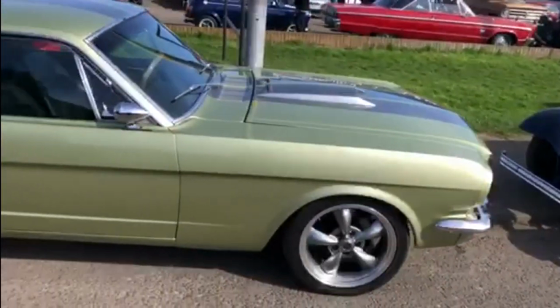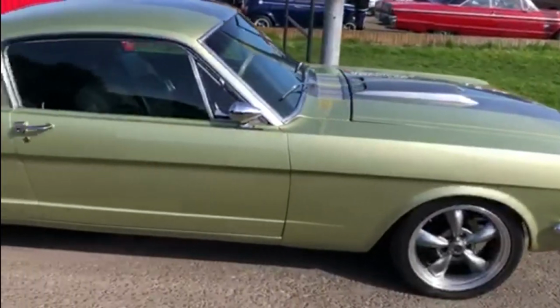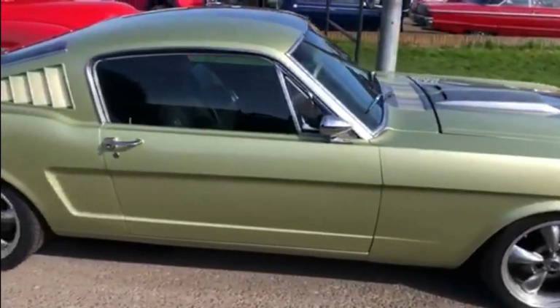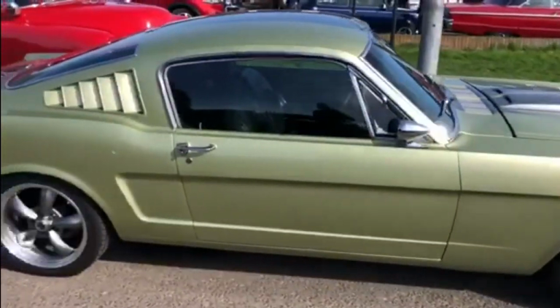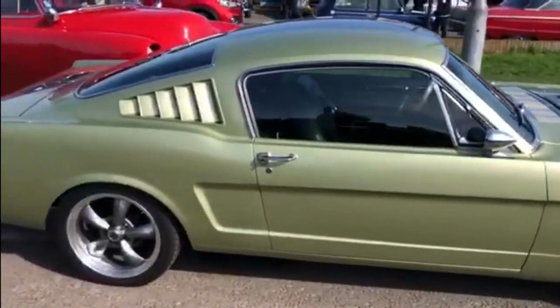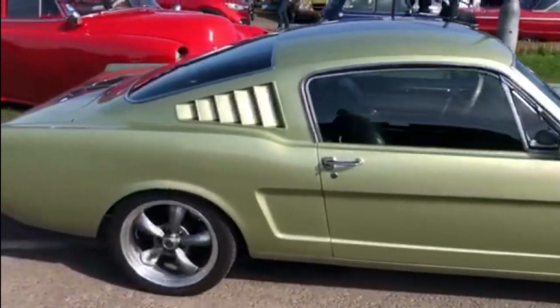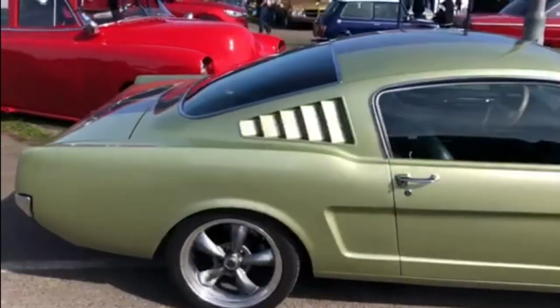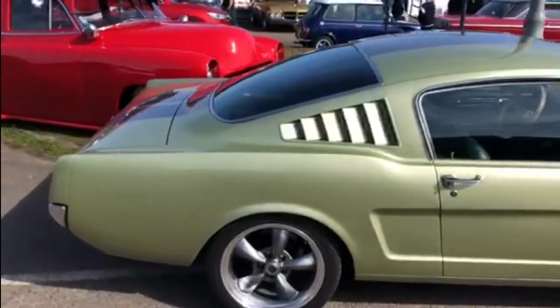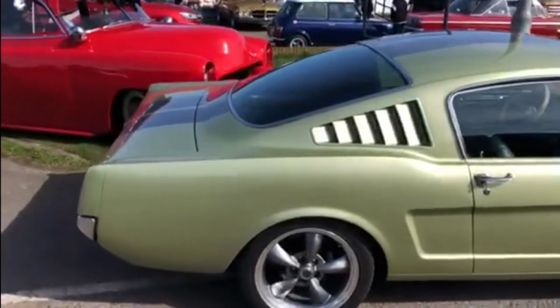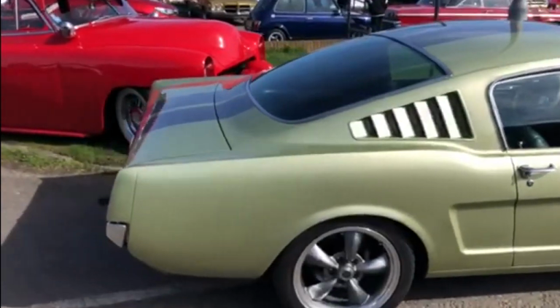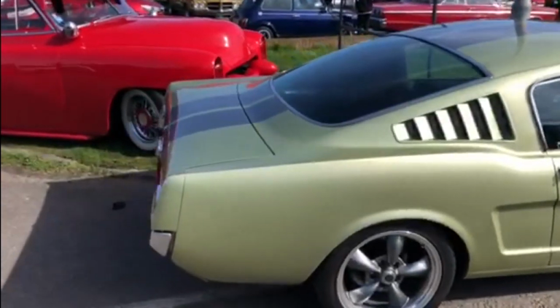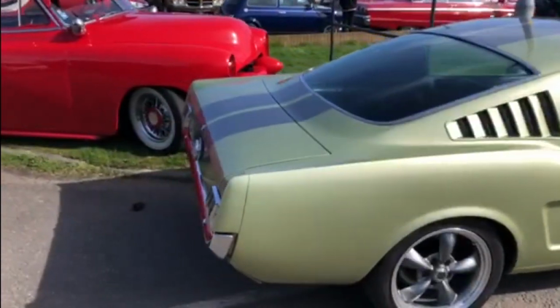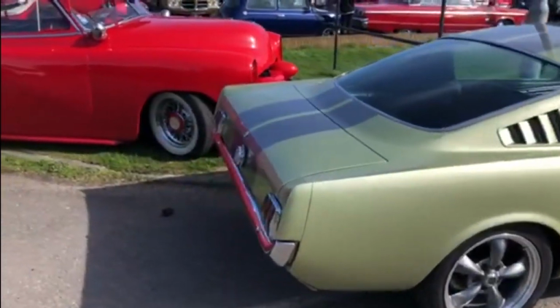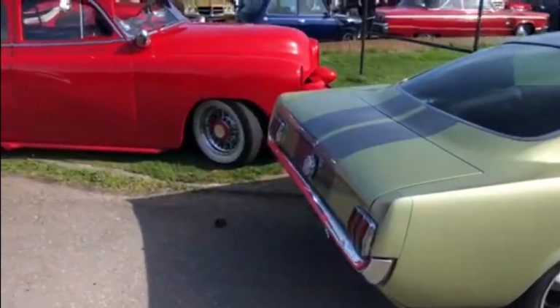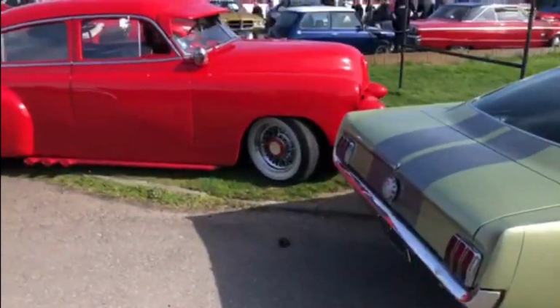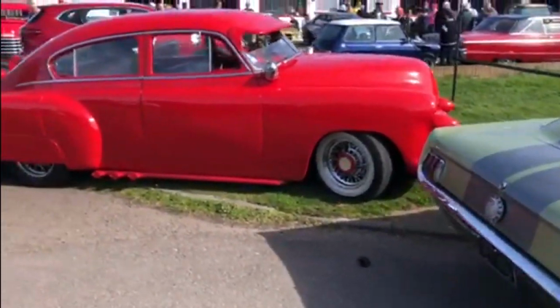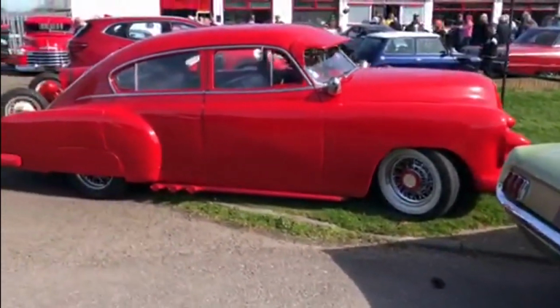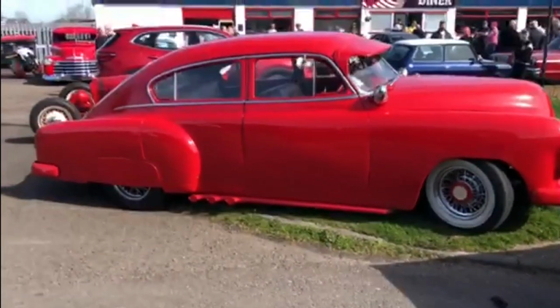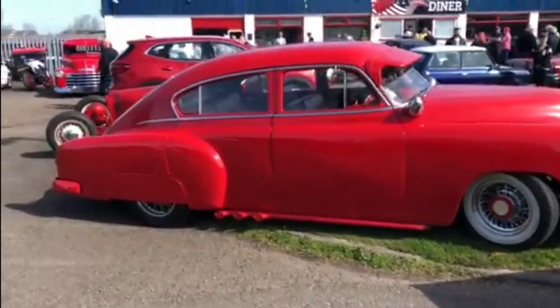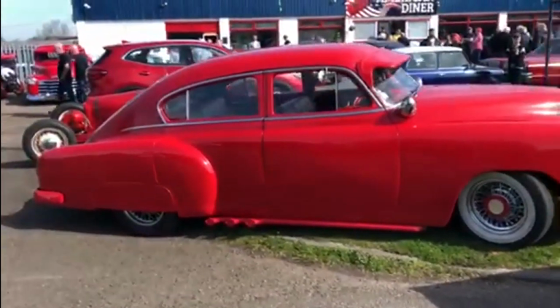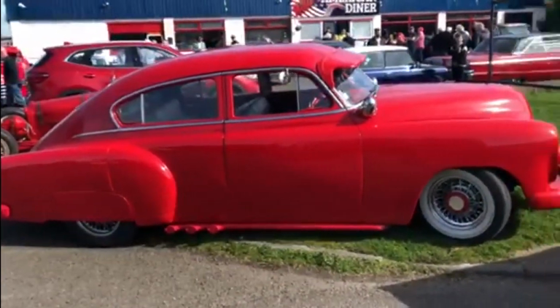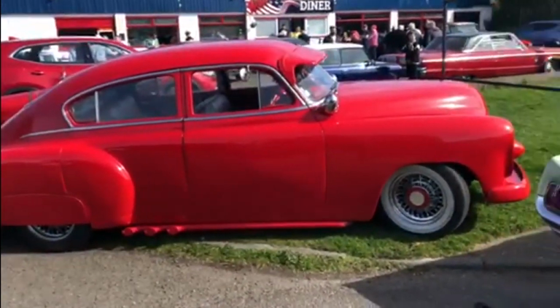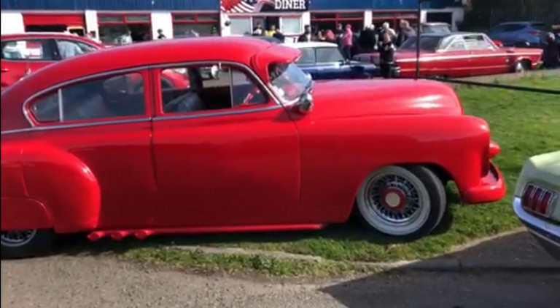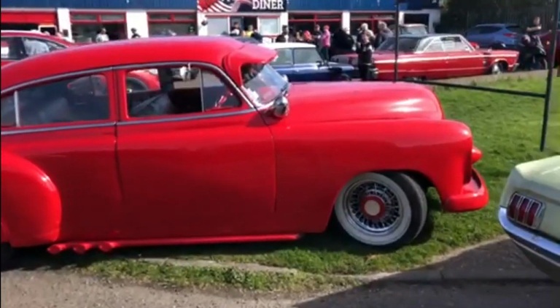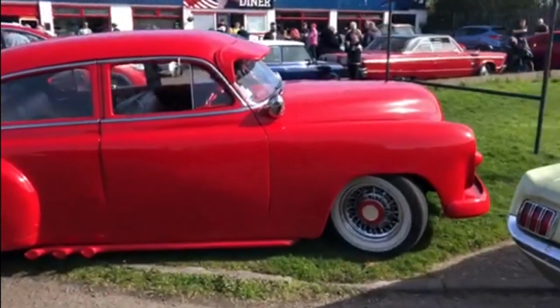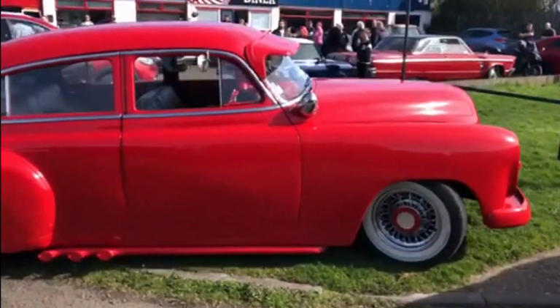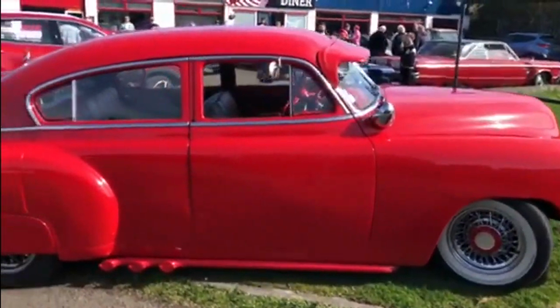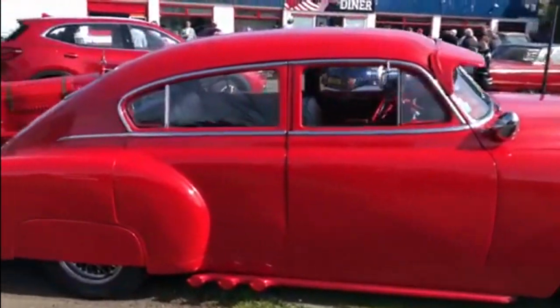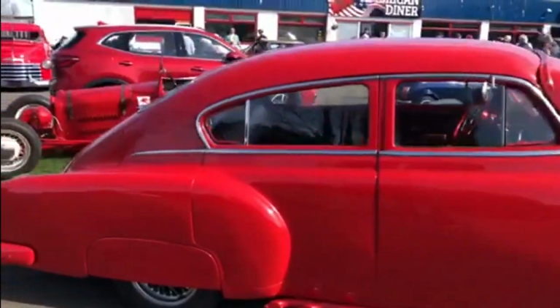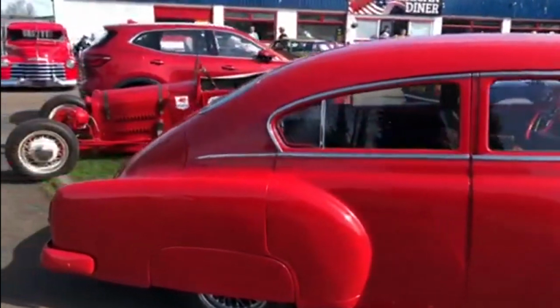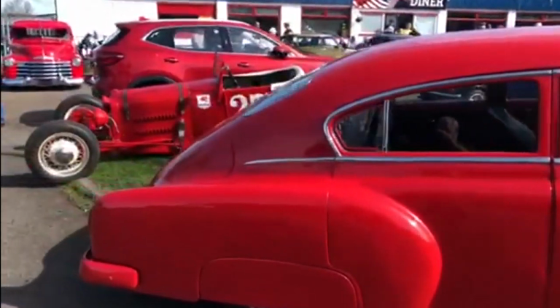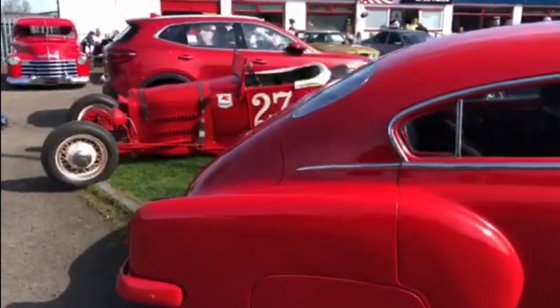And then we've got a '60s Mustang here — lovely shade of green on that. And then this '50s Chevy lead sled. Now that's been on the scene for a number of years now as well, and it still looks absolutely gorgeous.